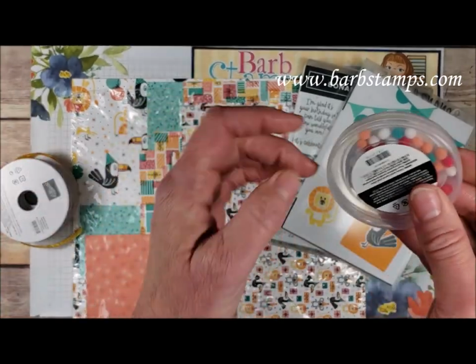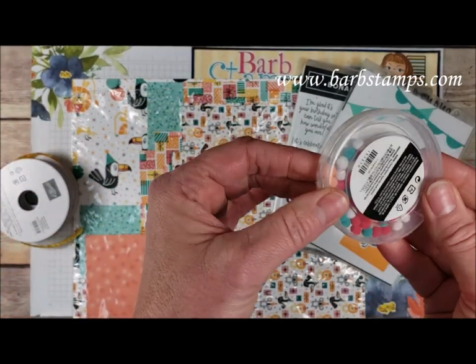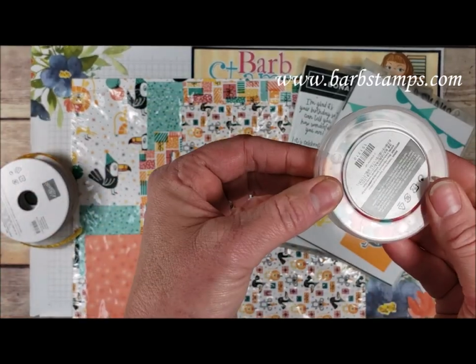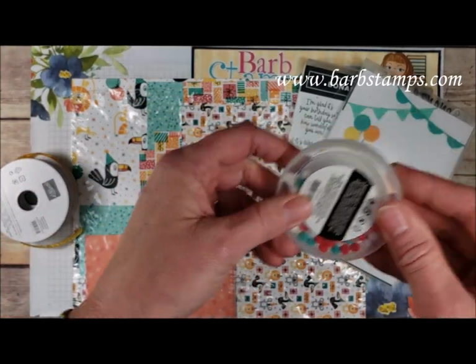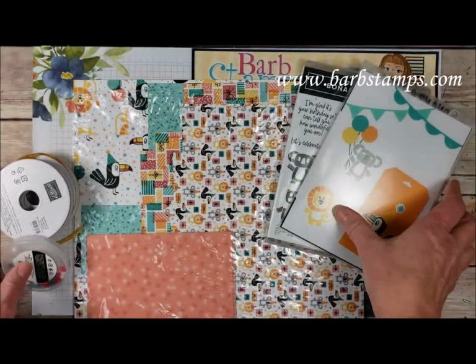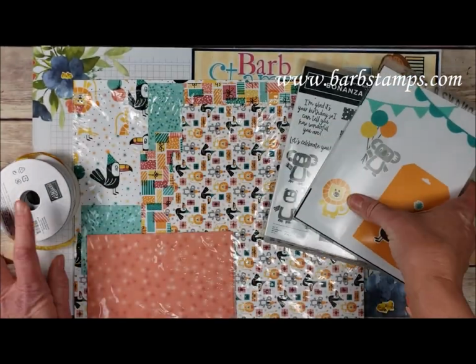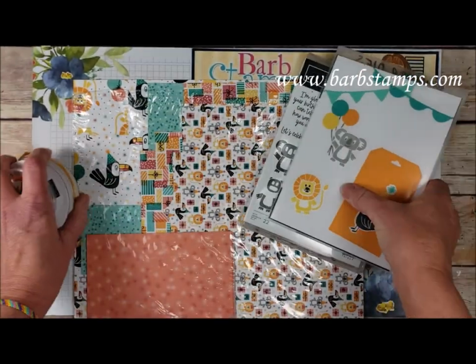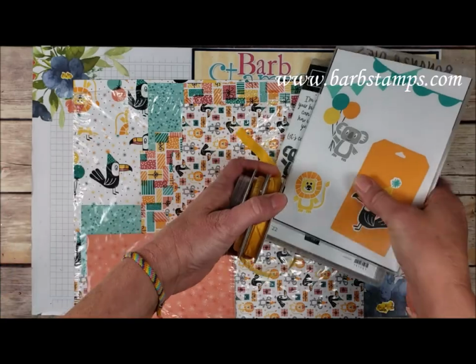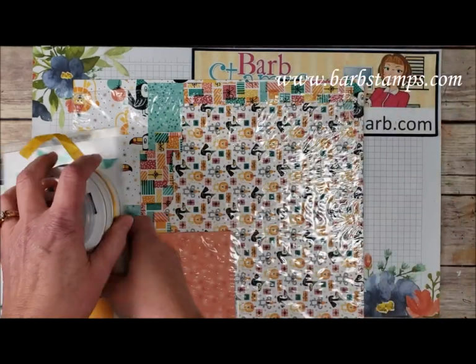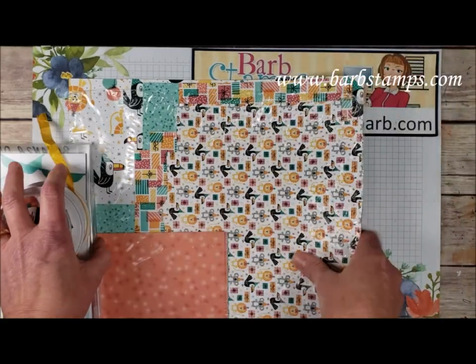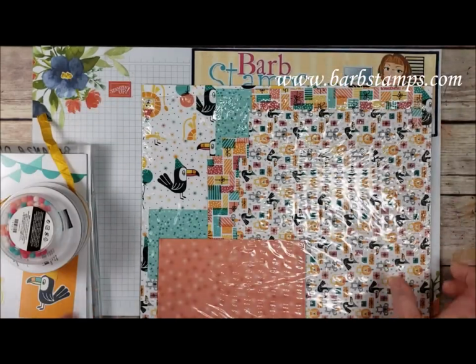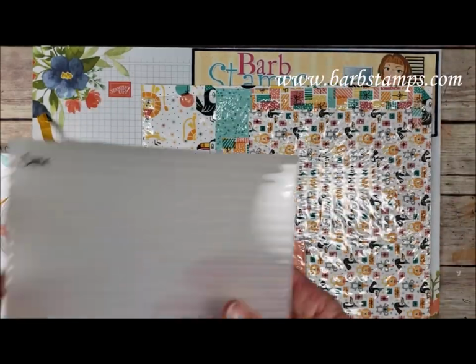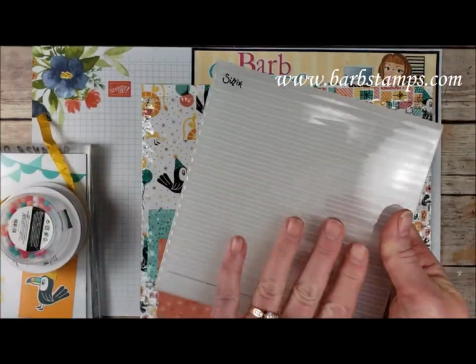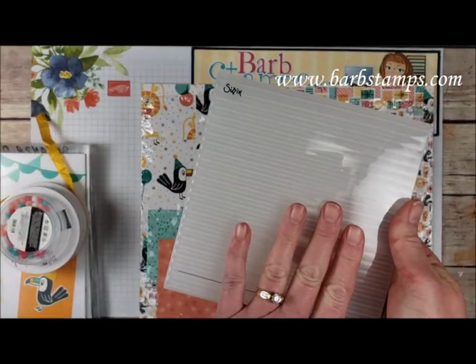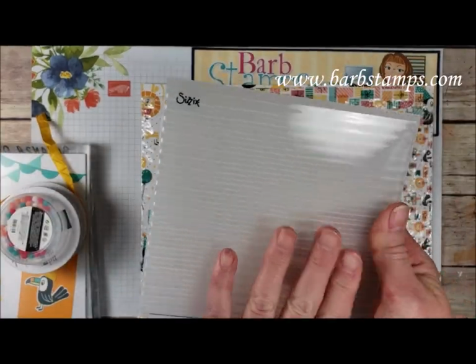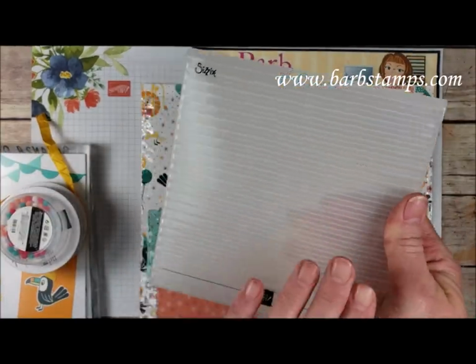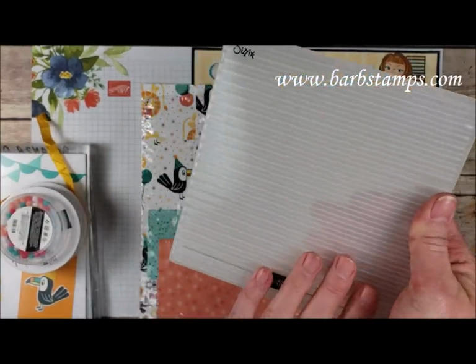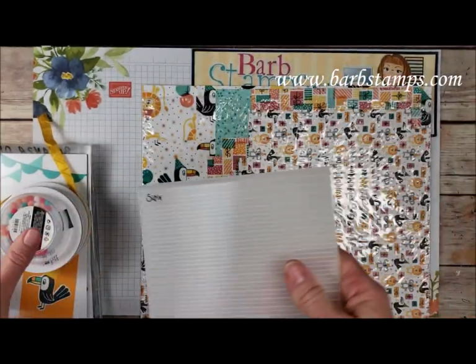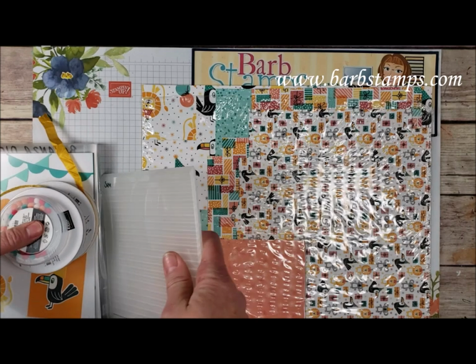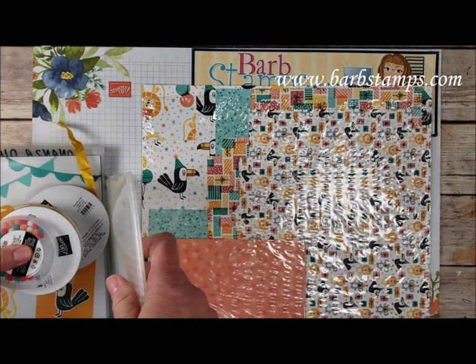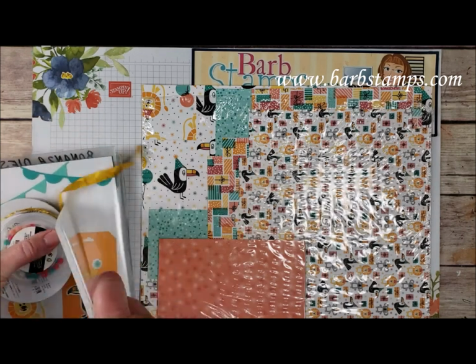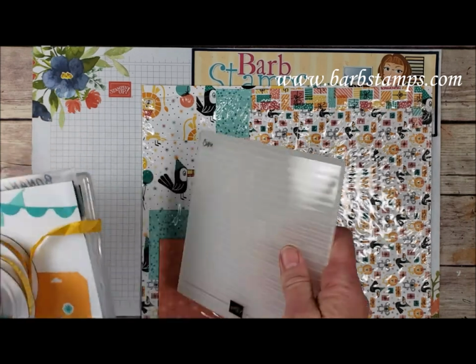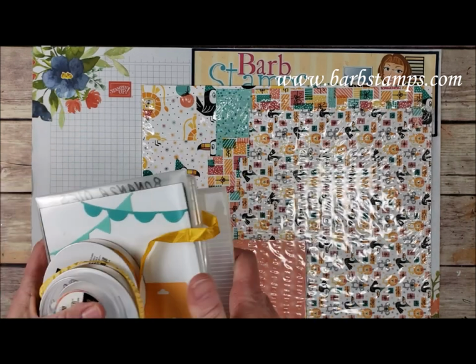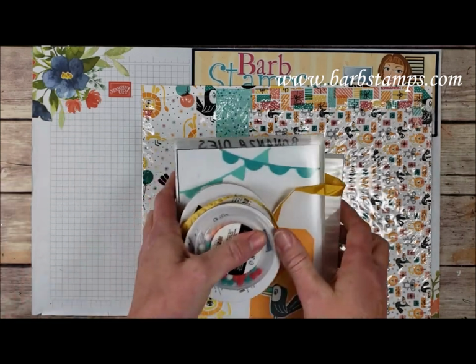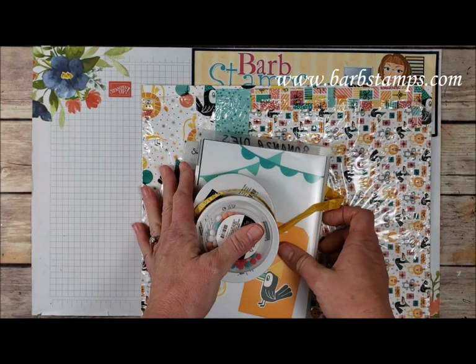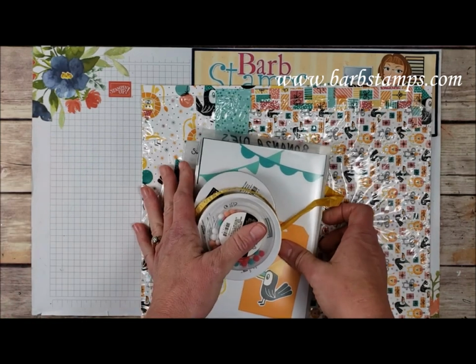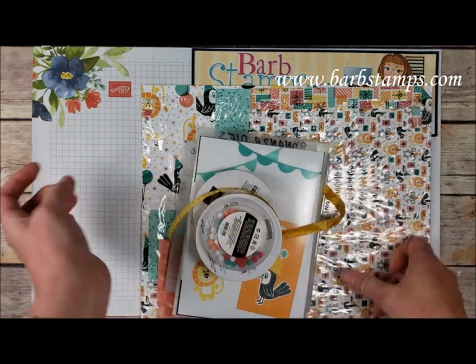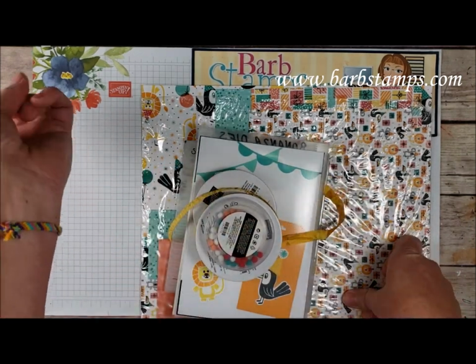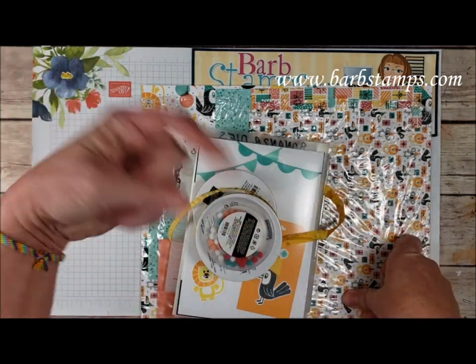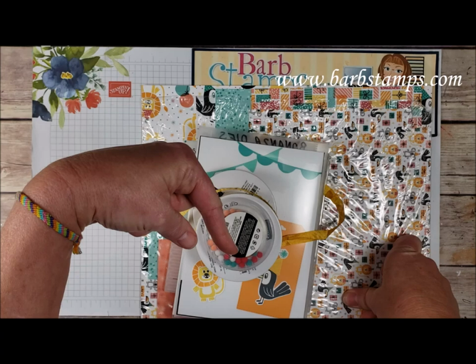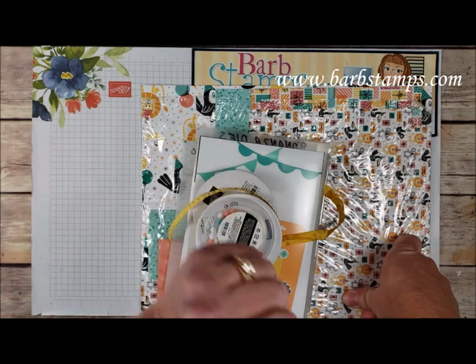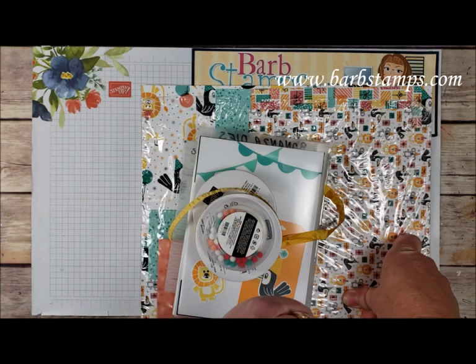It also includes the little pom-poms, of course the Designer Series paper, and the corrugated 3D embossing folder. So if you purchase those items from me, I will give you the class for free, or you can just purchase the class all by itself via the link down in the description box.